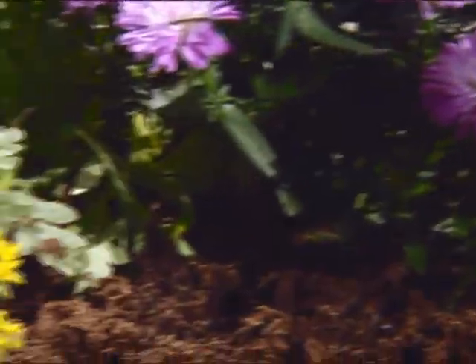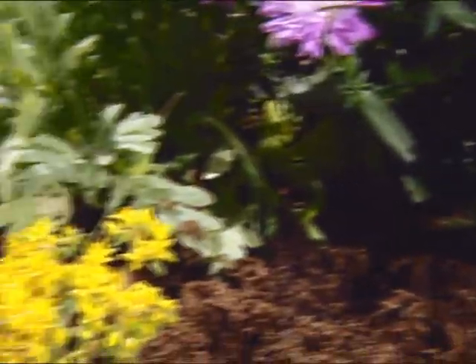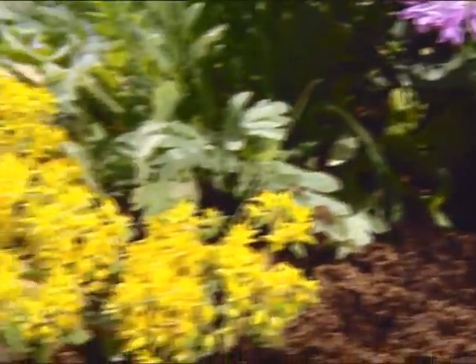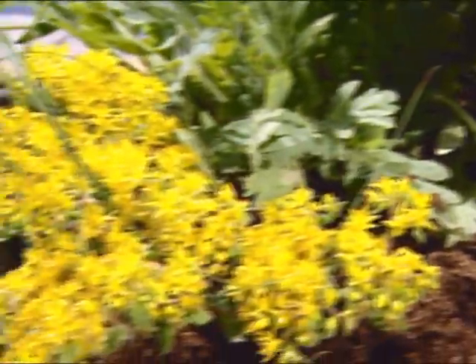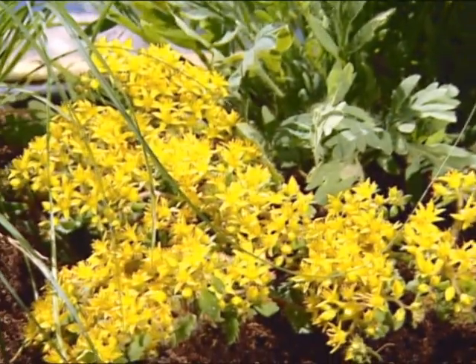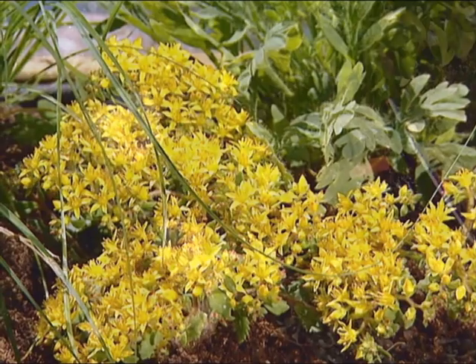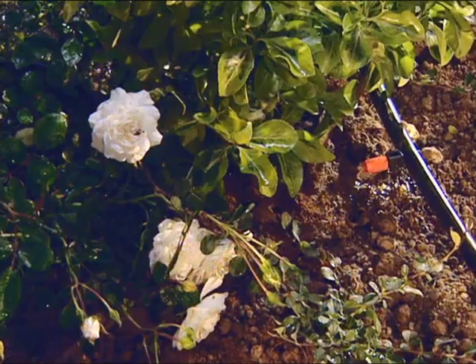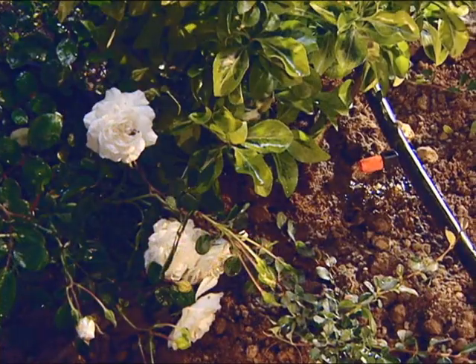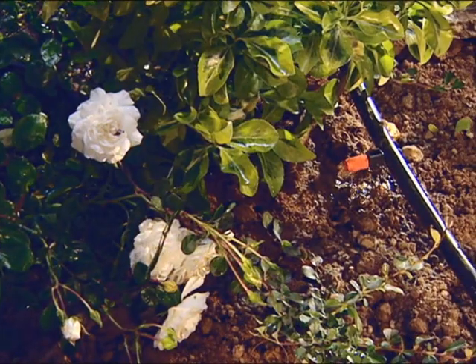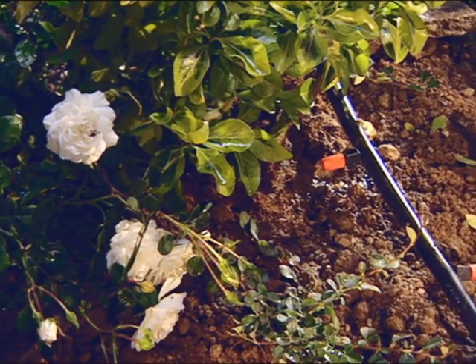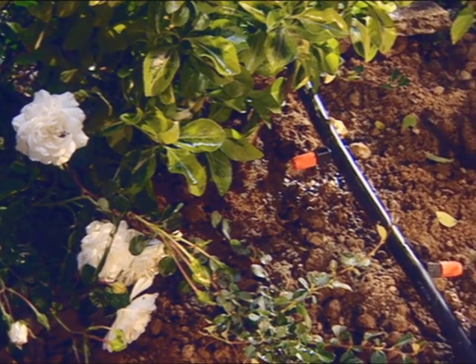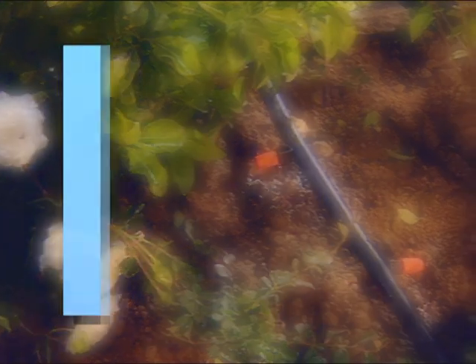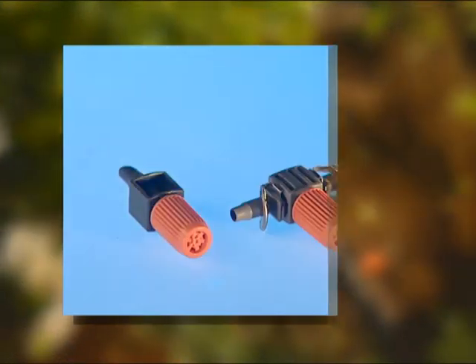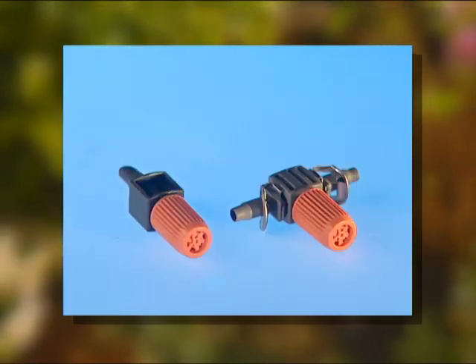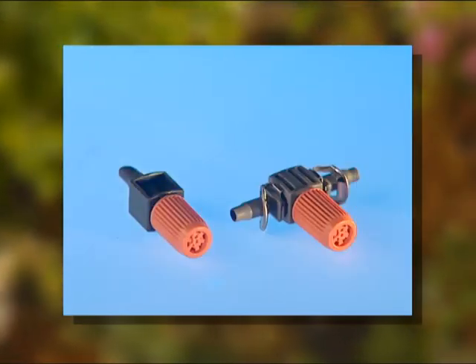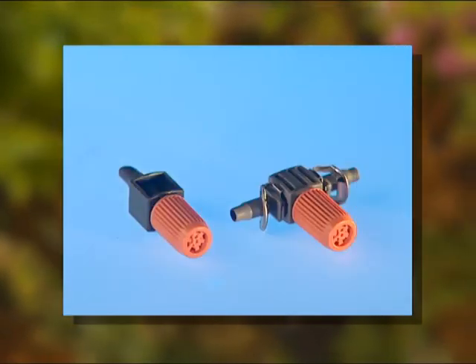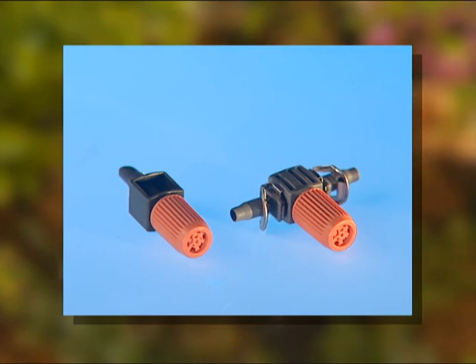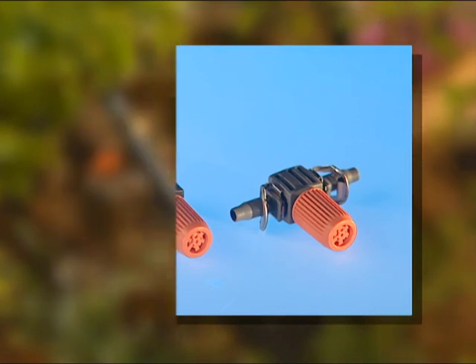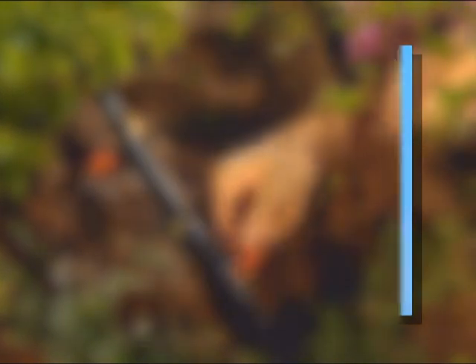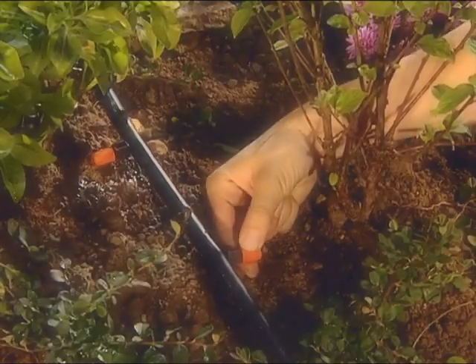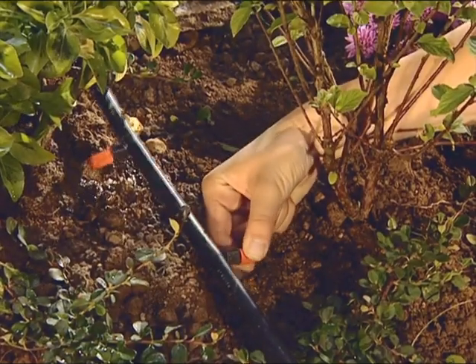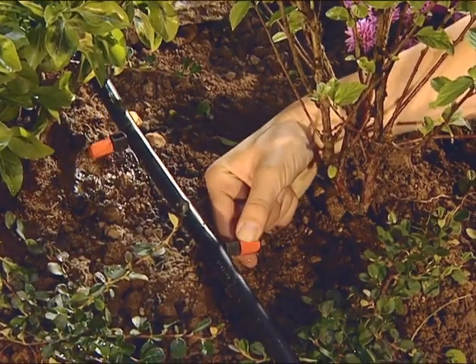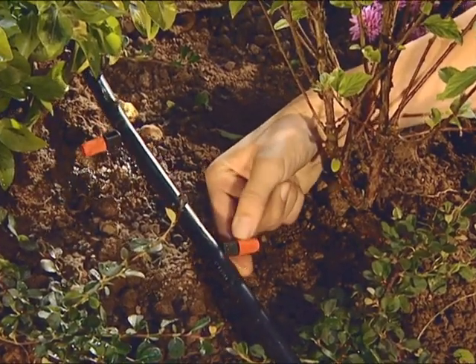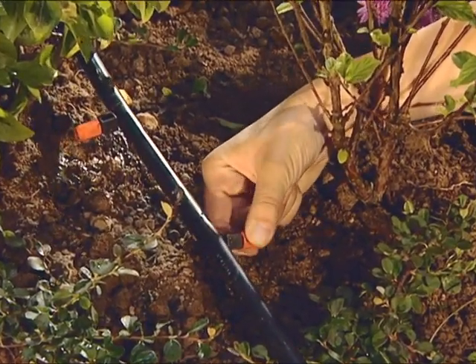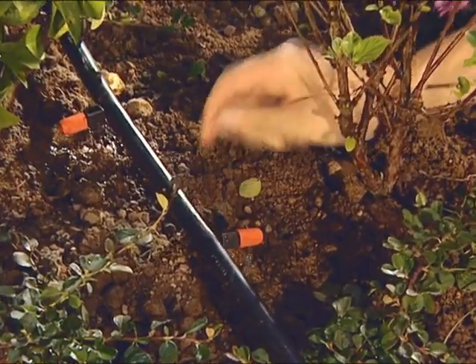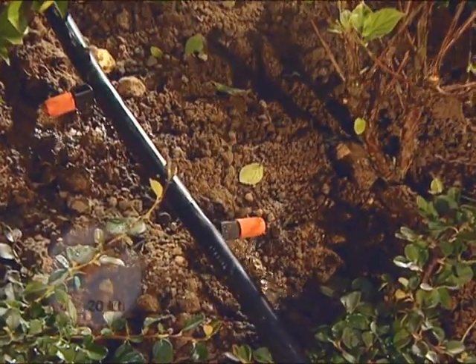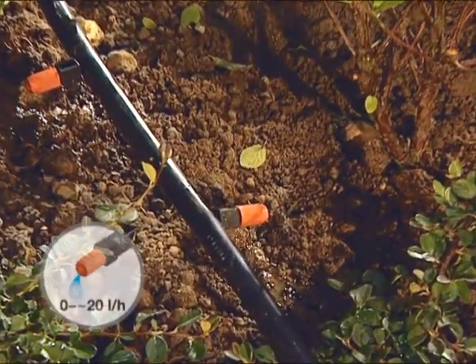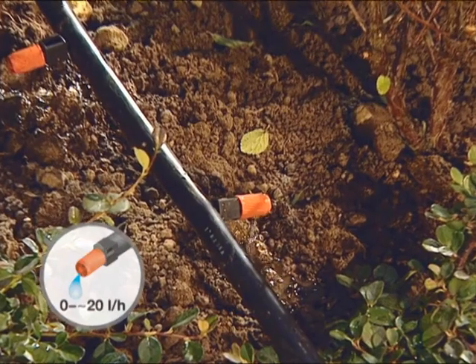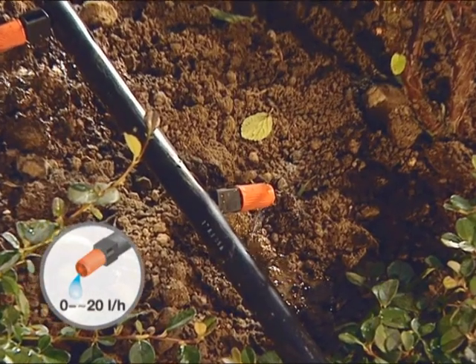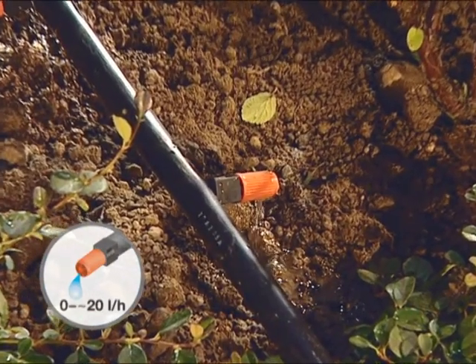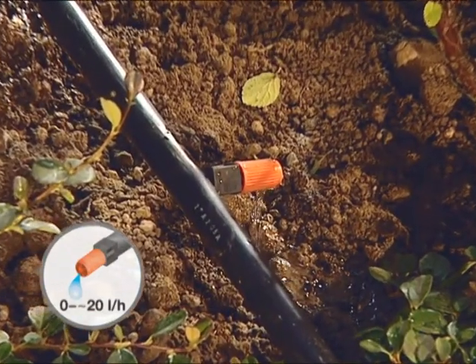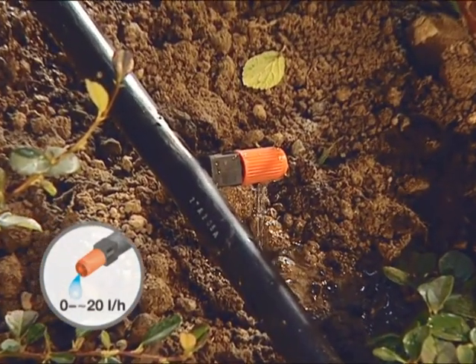For plants with different water requirements, such as those in troughs or borders, adjustable drip heads are available. Using the orange adjuster, the water flow can be adjusted from 0 to 20 litres per hour.